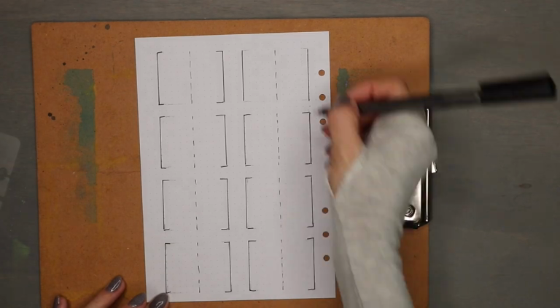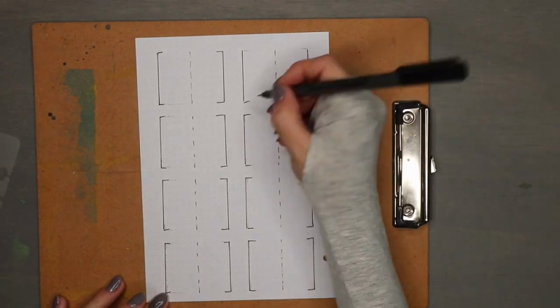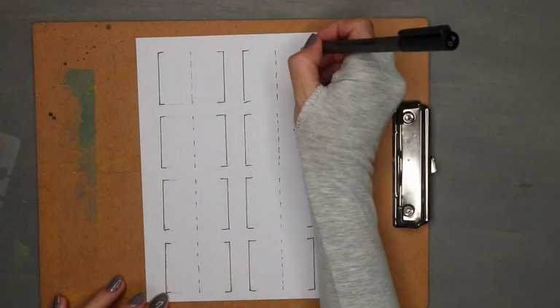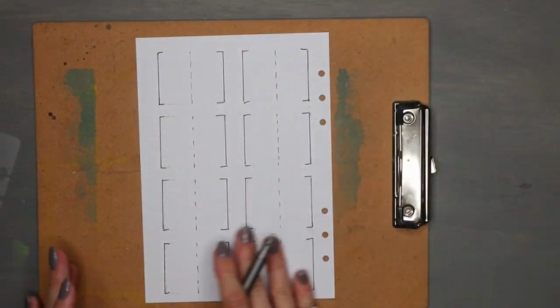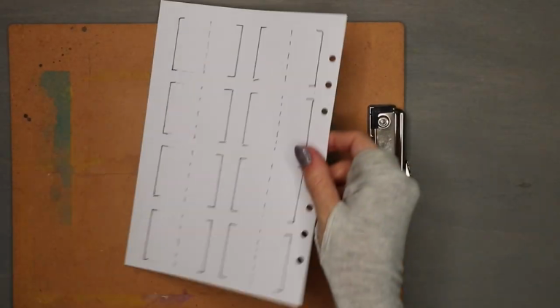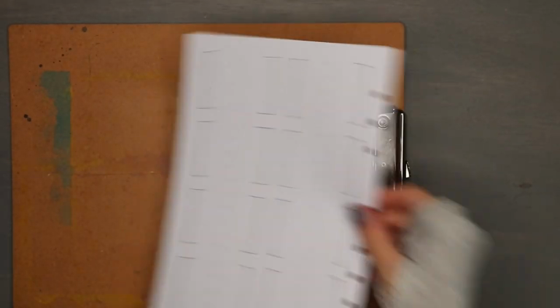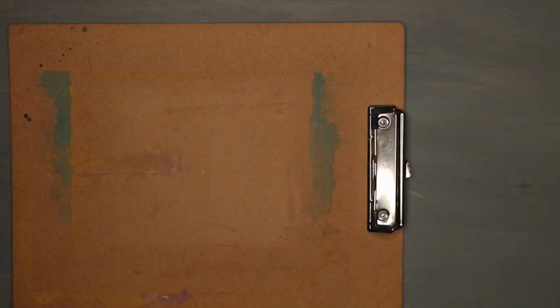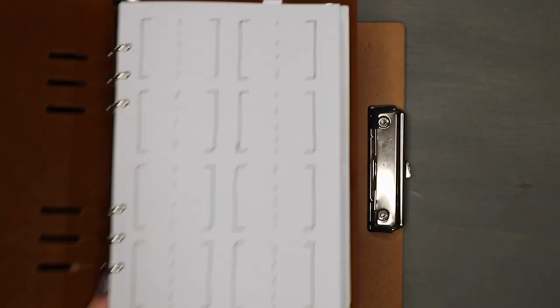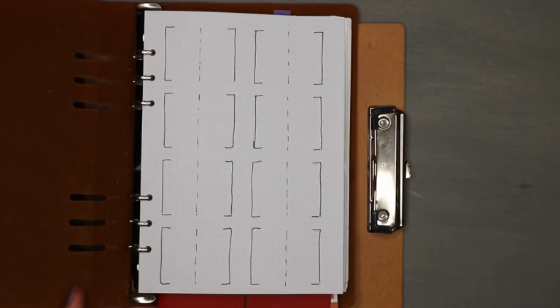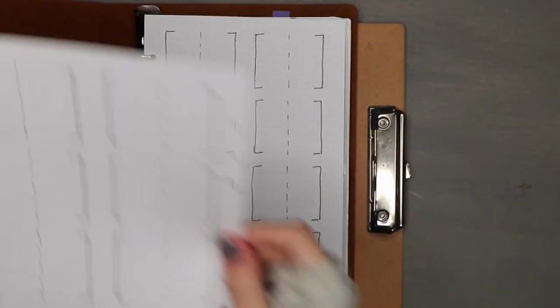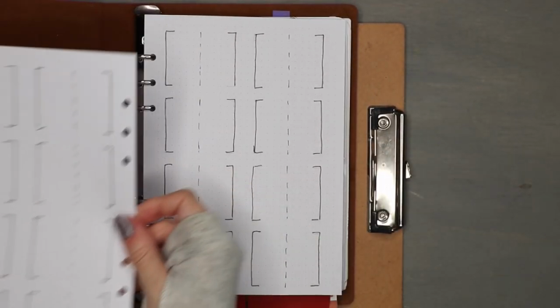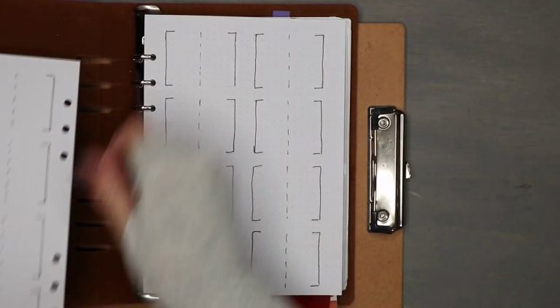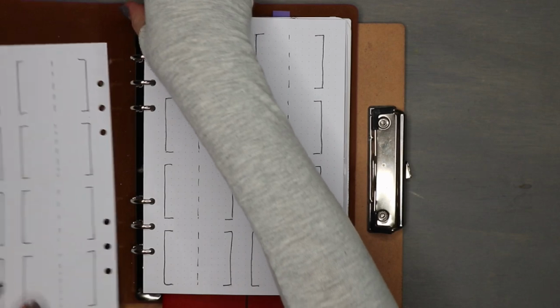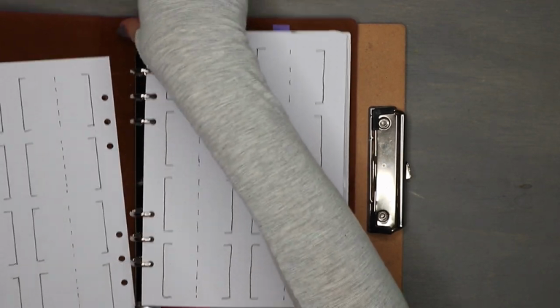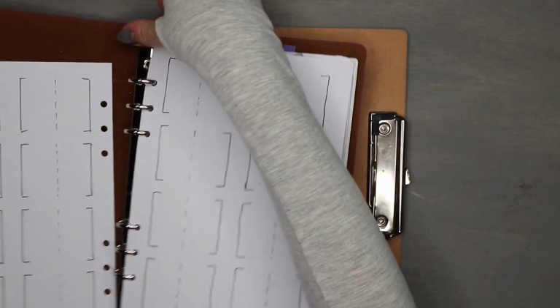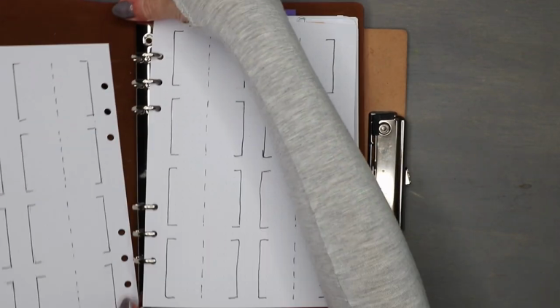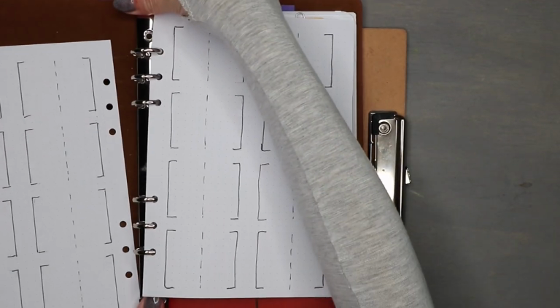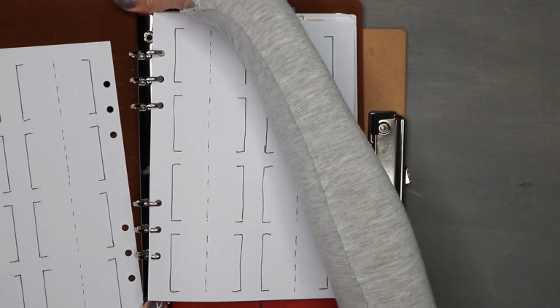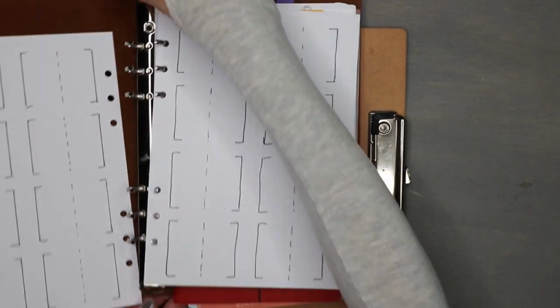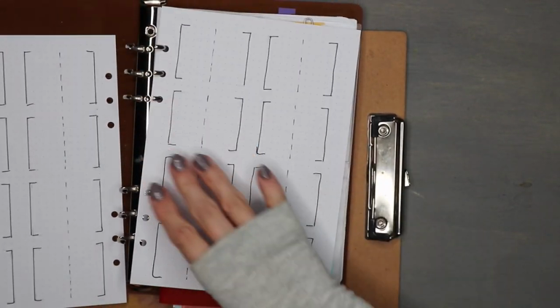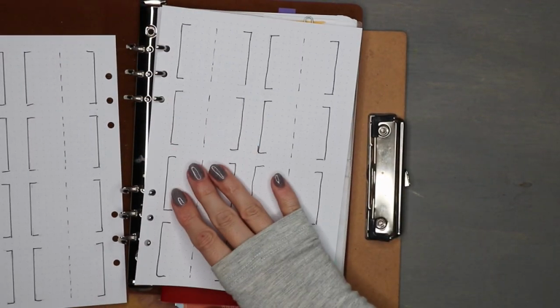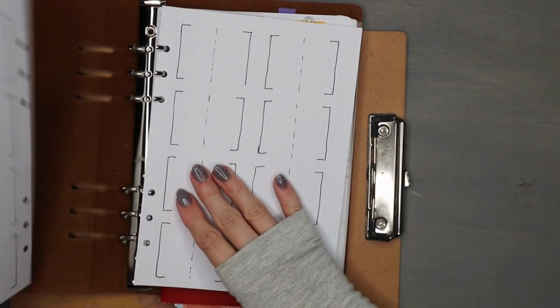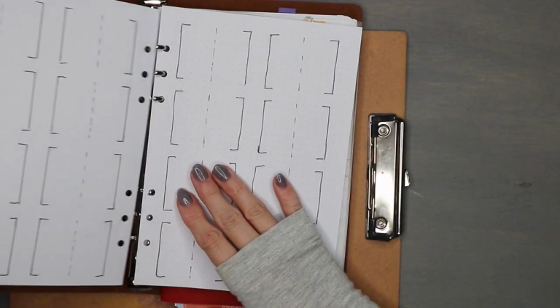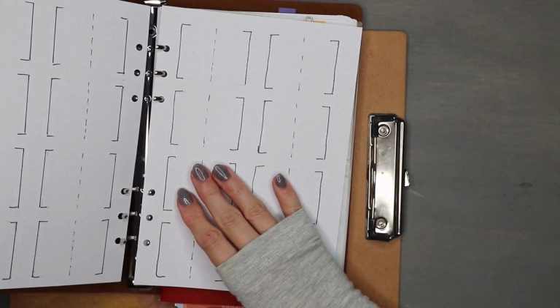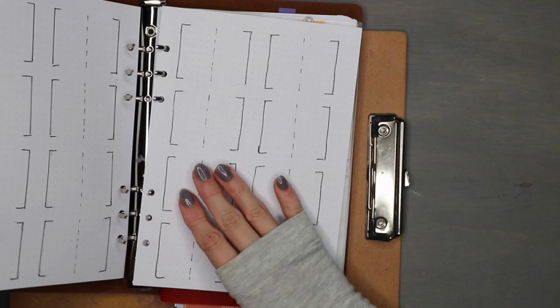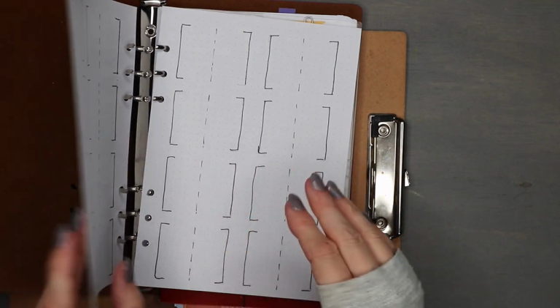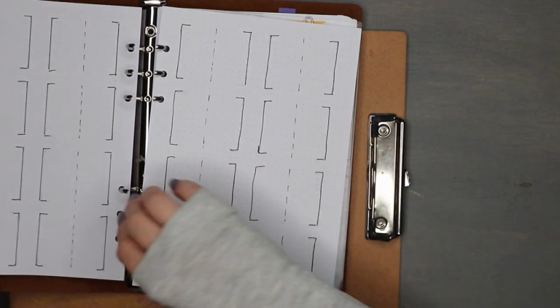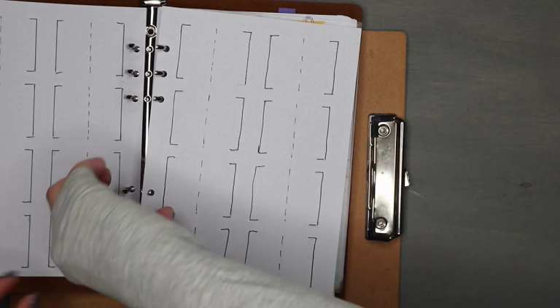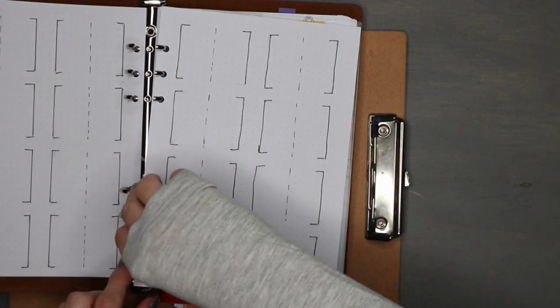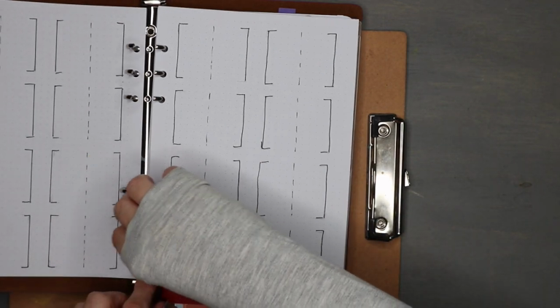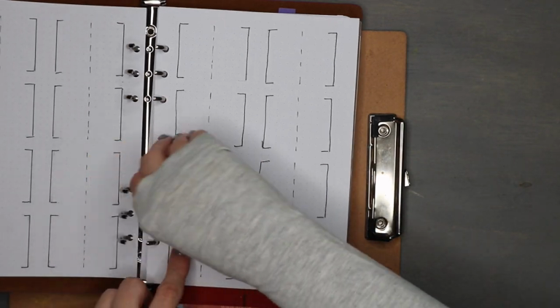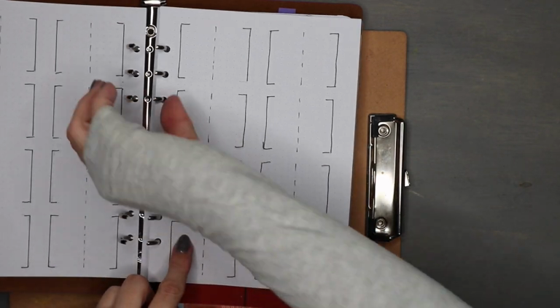Once I've got all of my blocks spread up, we're going to put this back in the binder just like so, and you can see we've got 32 pages. I will show you how I use that later on in the series.